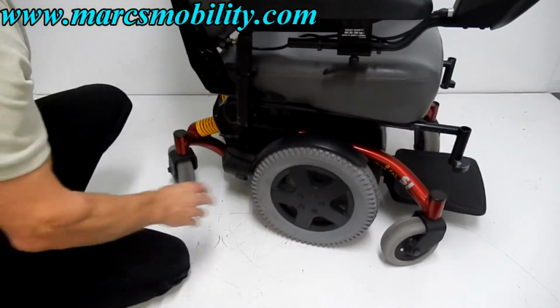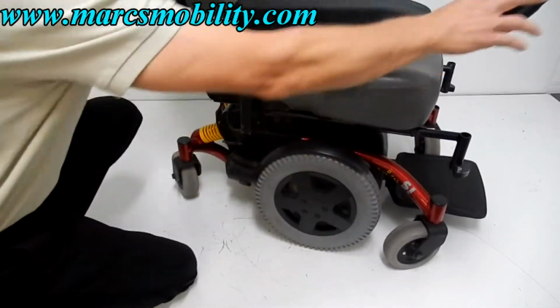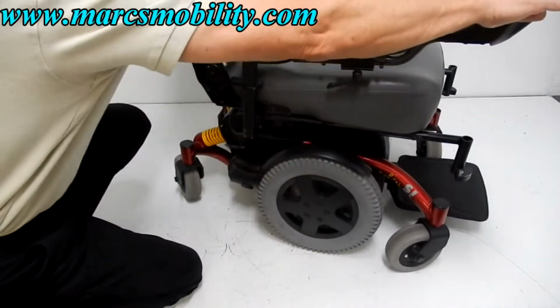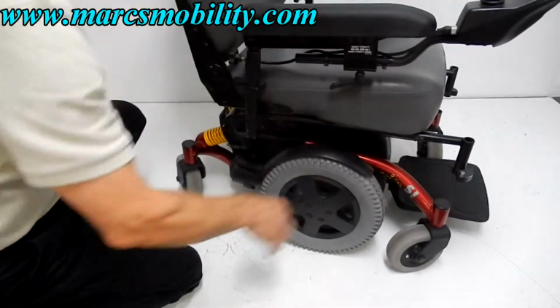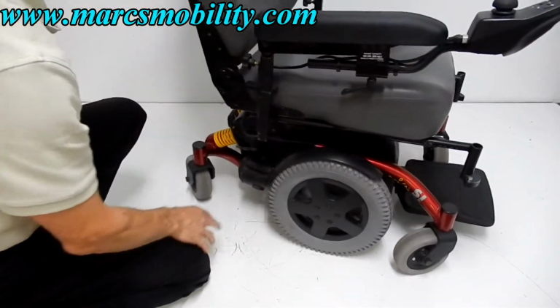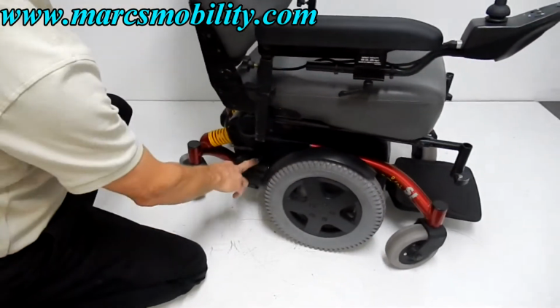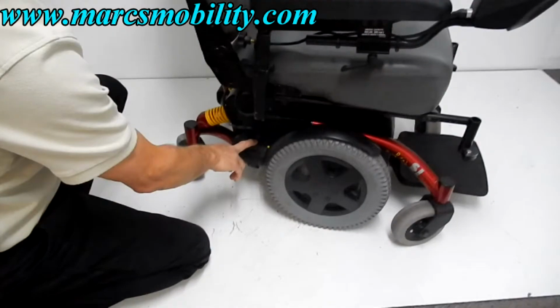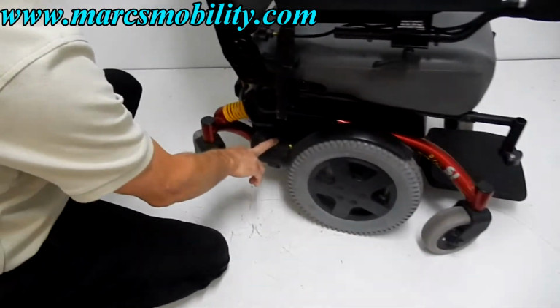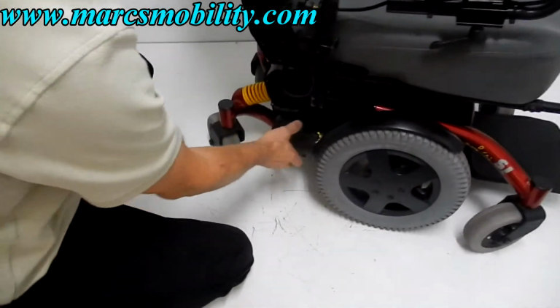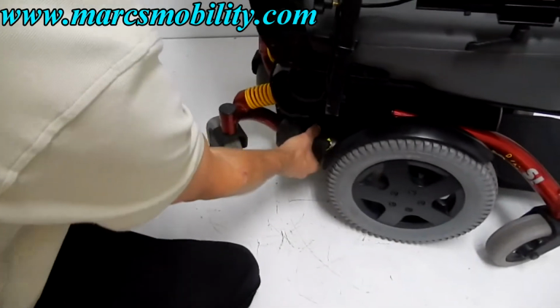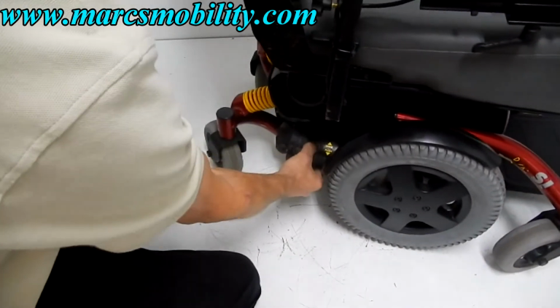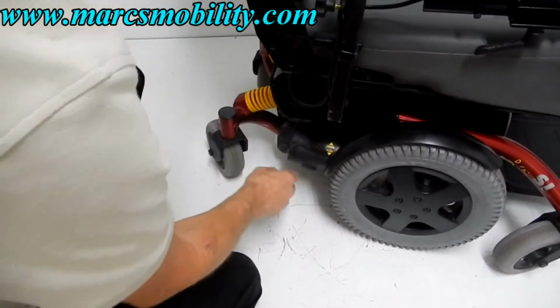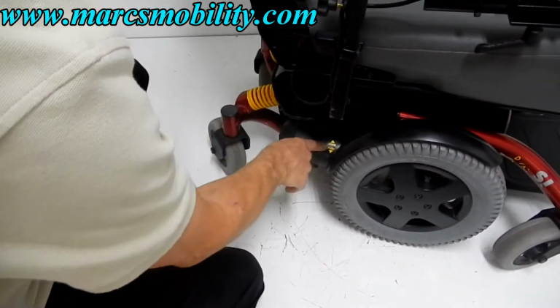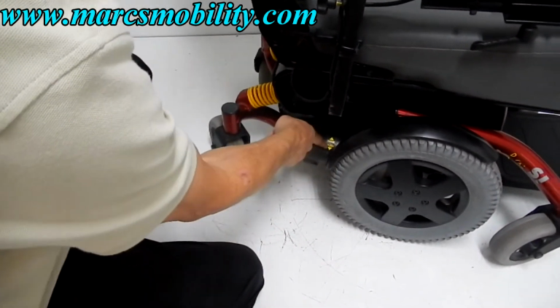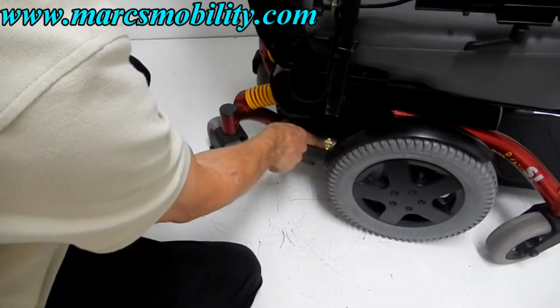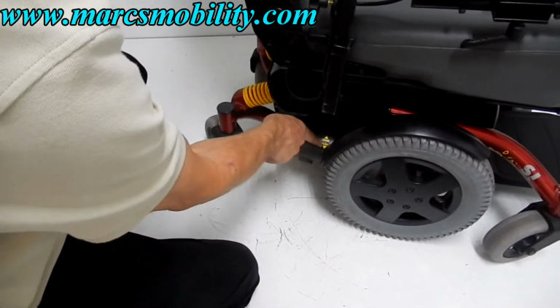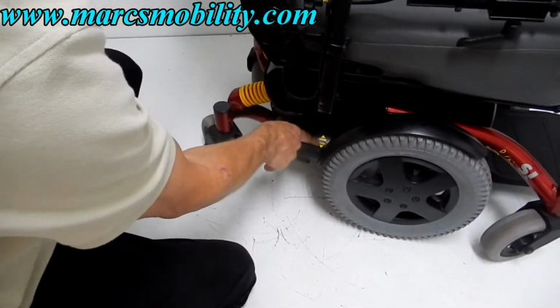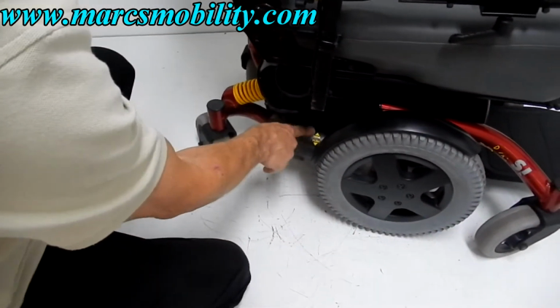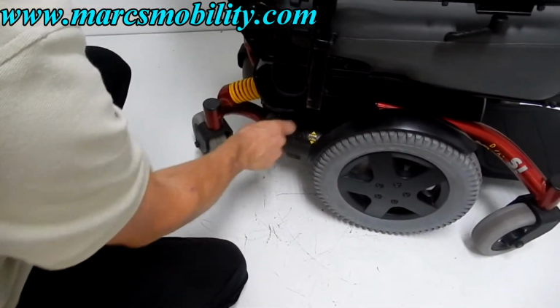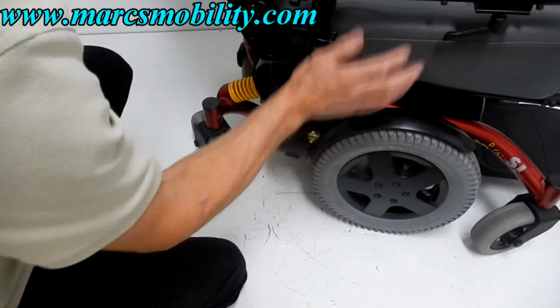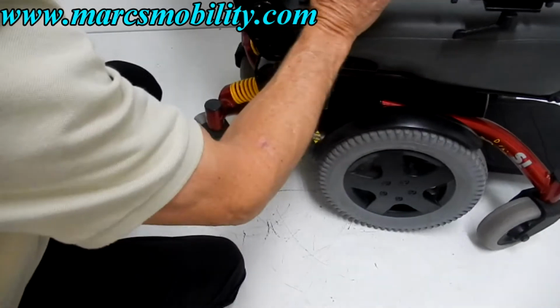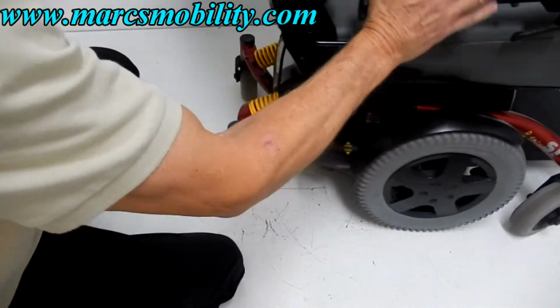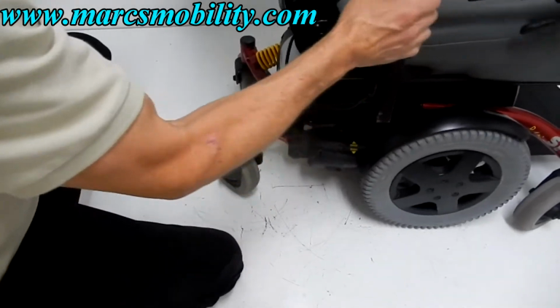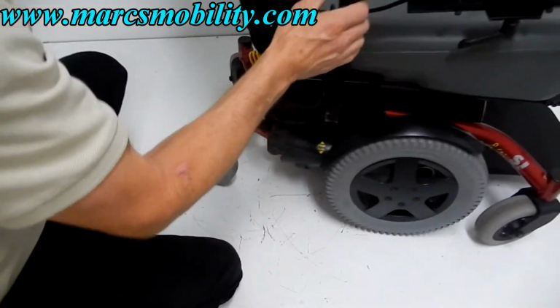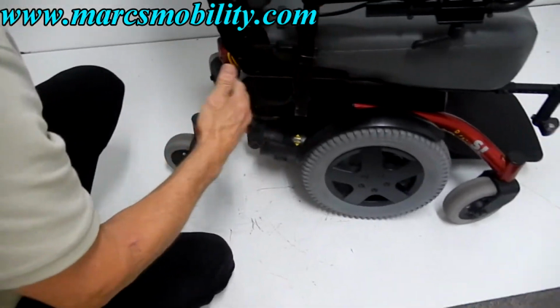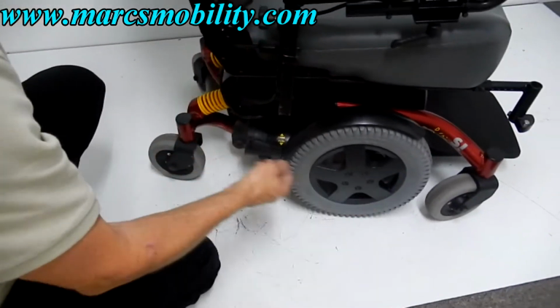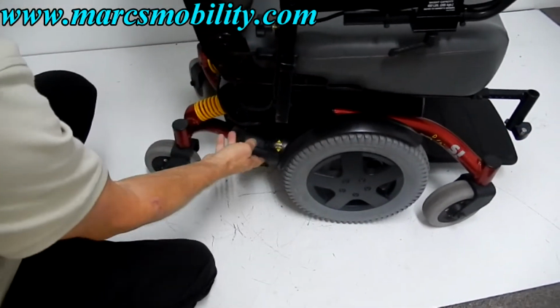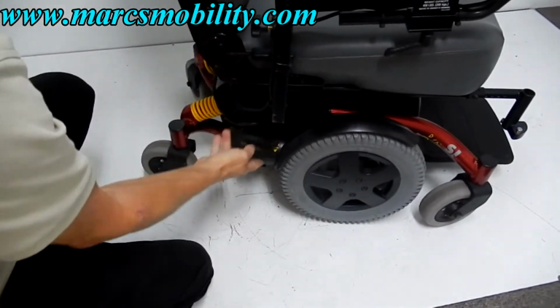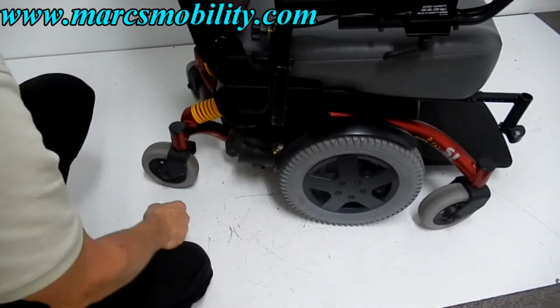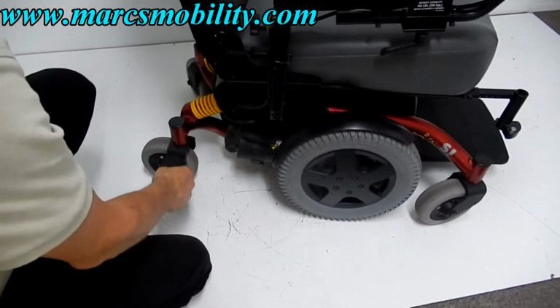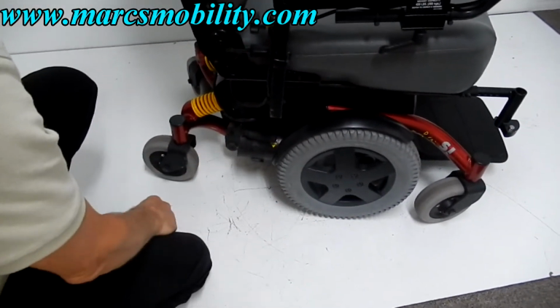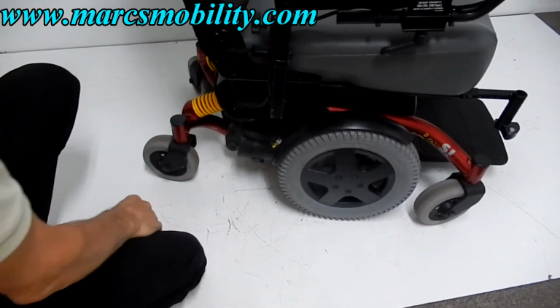Whenever you need to put this chair in neutral, you have a lever for each motor. Push the lever down — it says push for pushing and drive upward — and the chair is in neutral. You have to do both motors. This puts it back into gear.